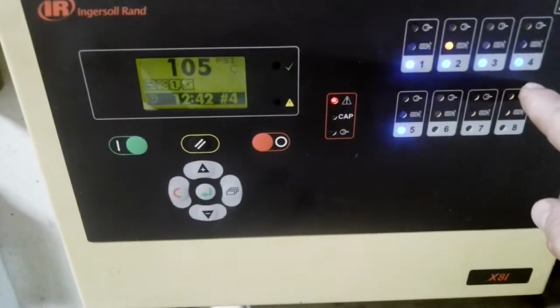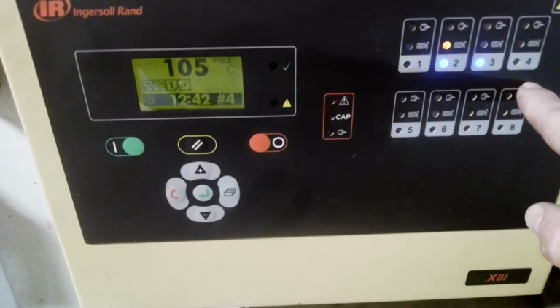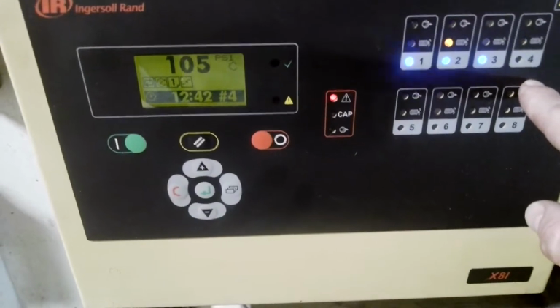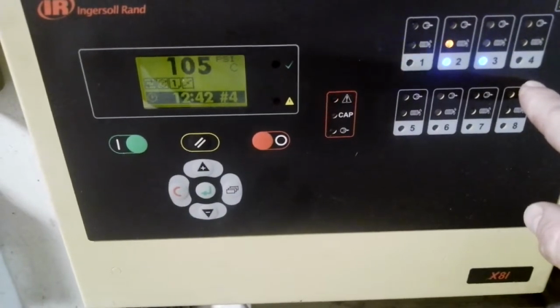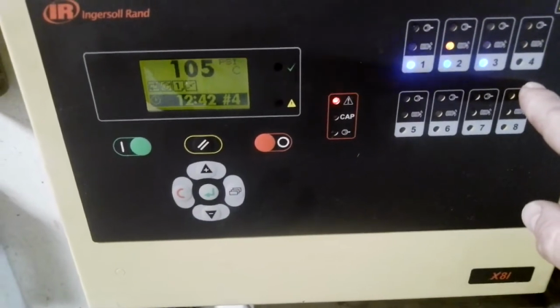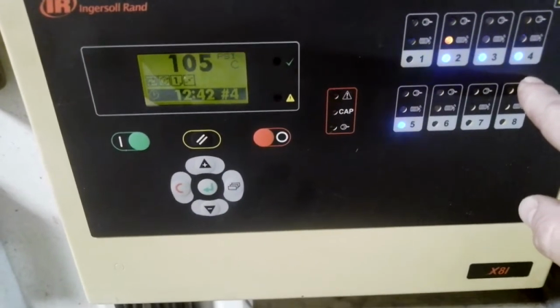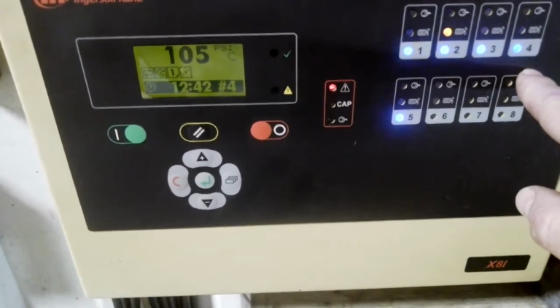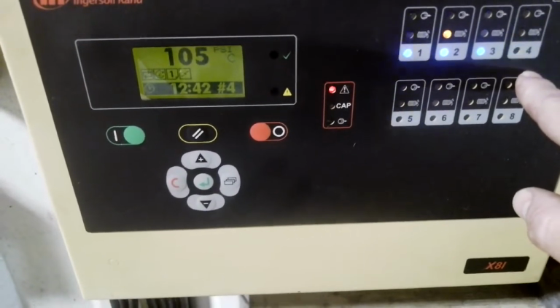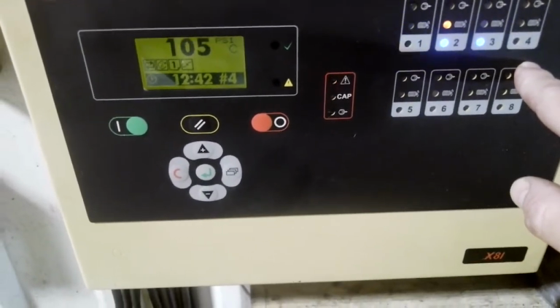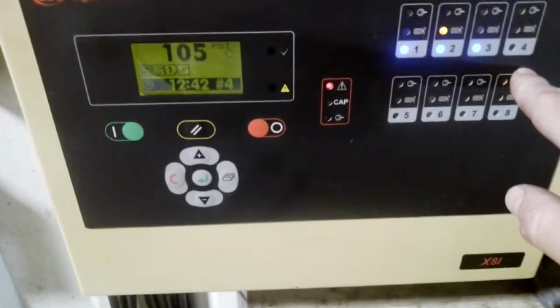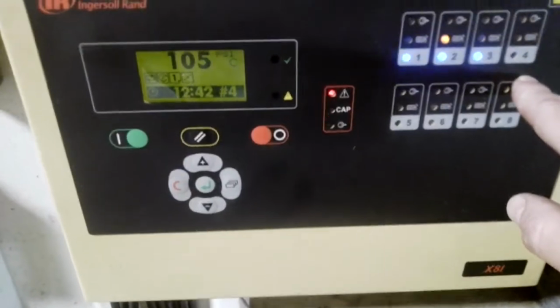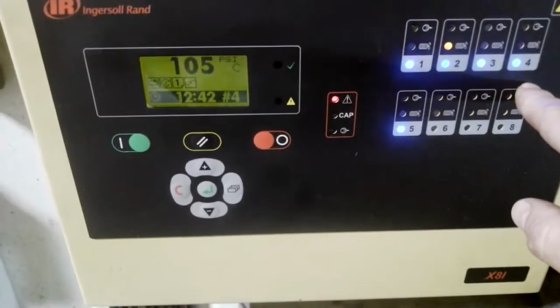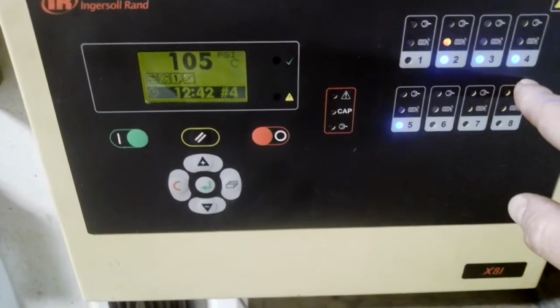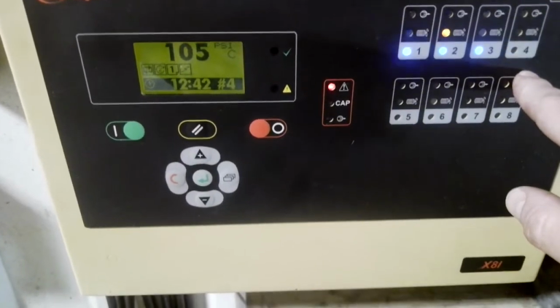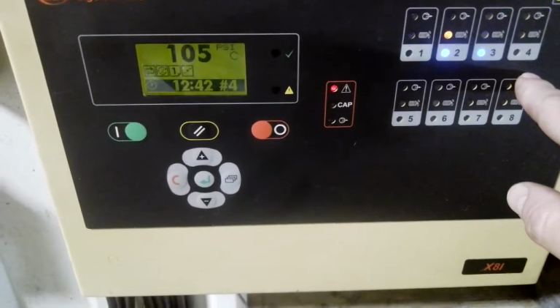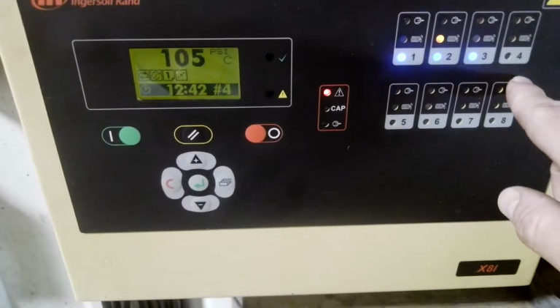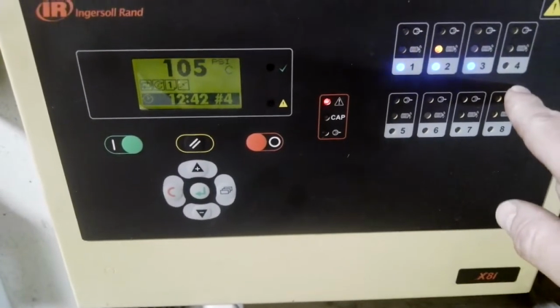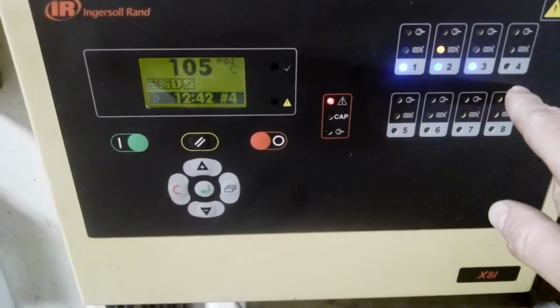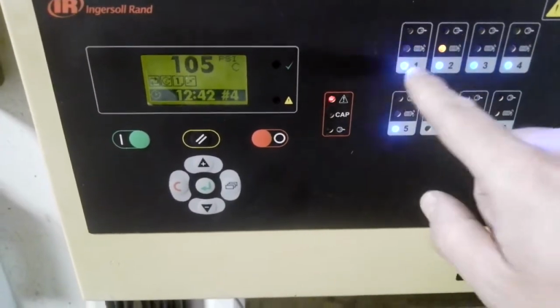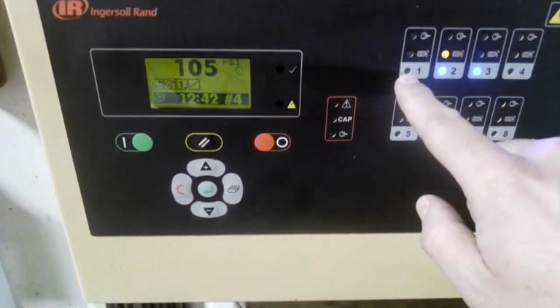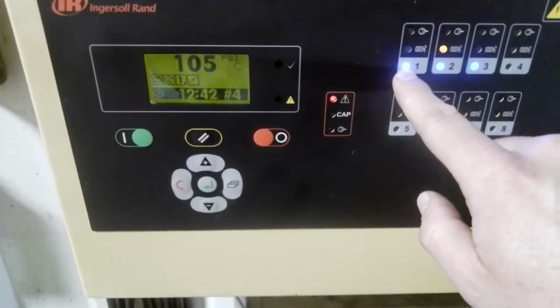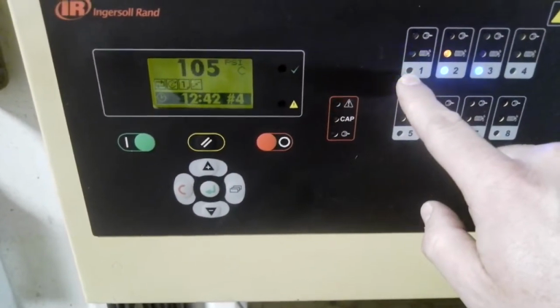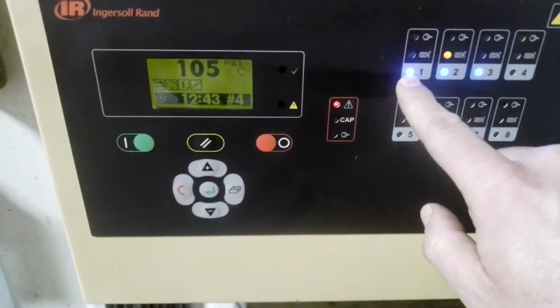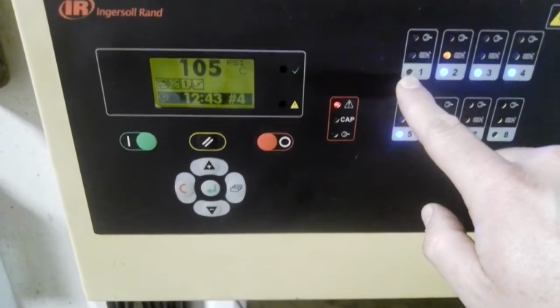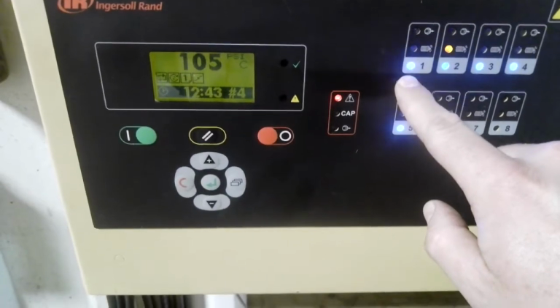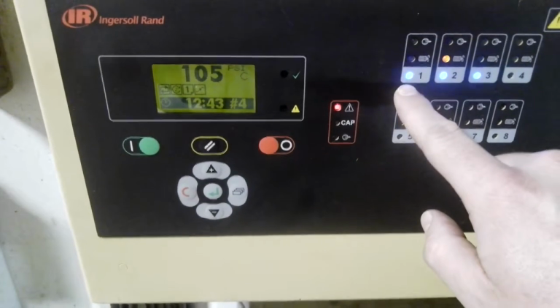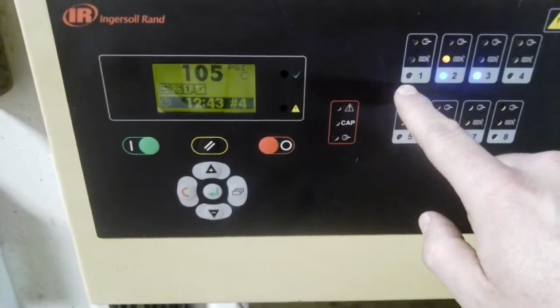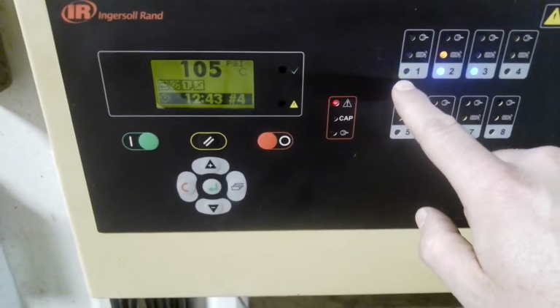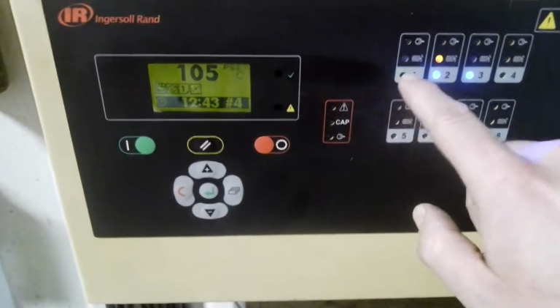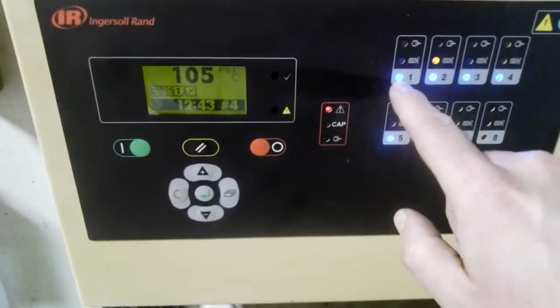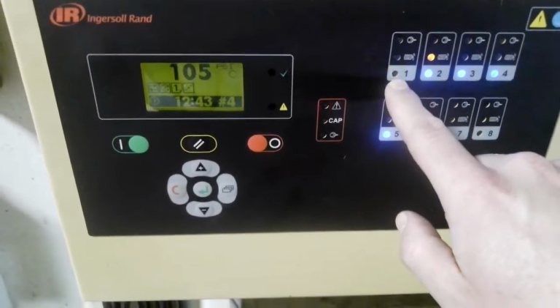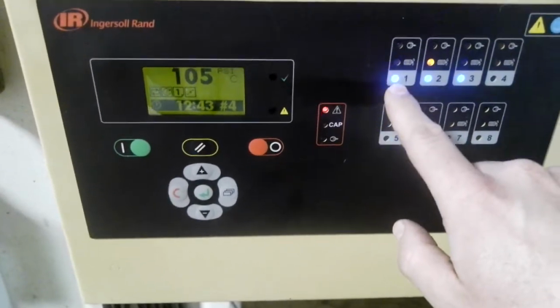Four and five are slowly blinking — that means they're in maintenance mode. That means I know there's a compressor there but I'm not talking to it. Since we can't talk to number one, I know that compressor is down, so I'm gonna put it into maintenance mode. We'll see that in a minute.